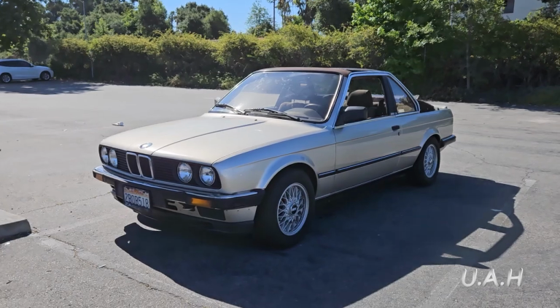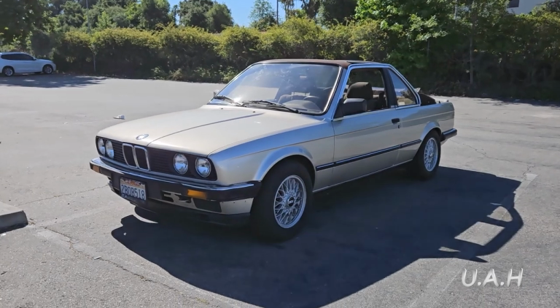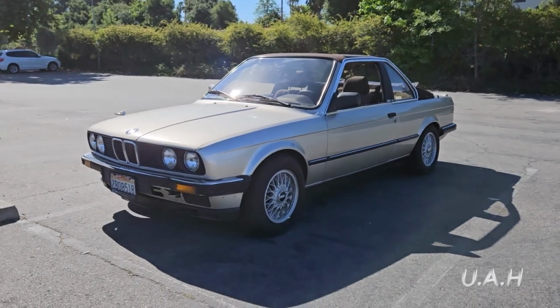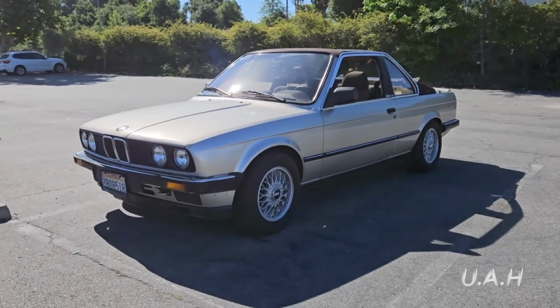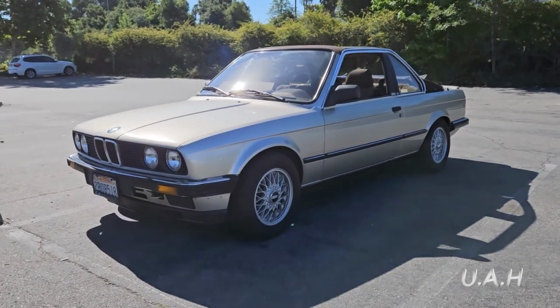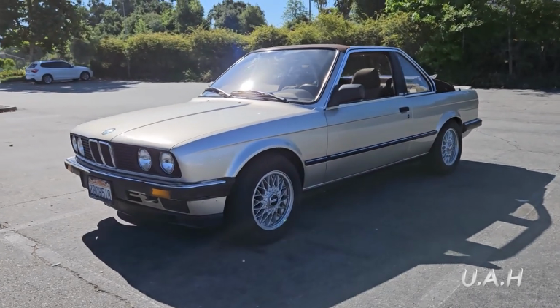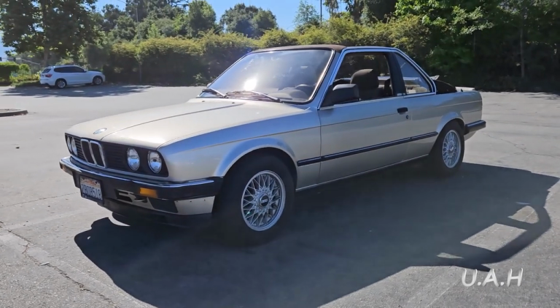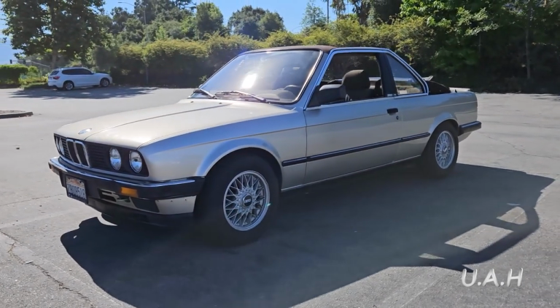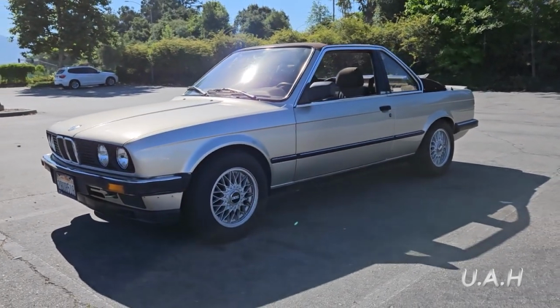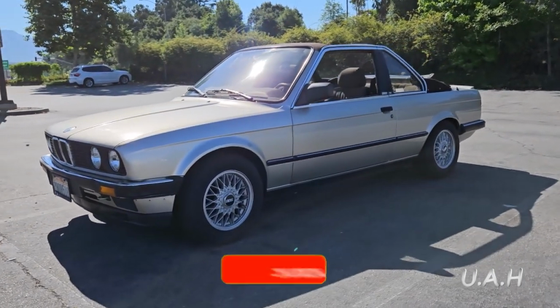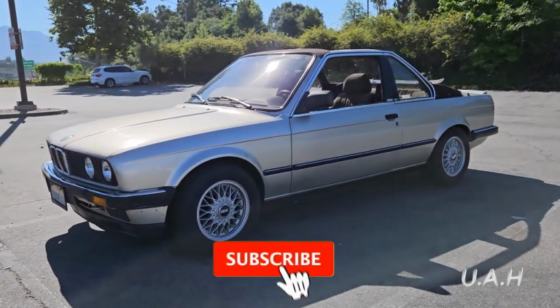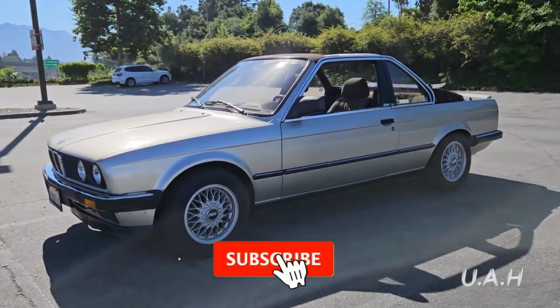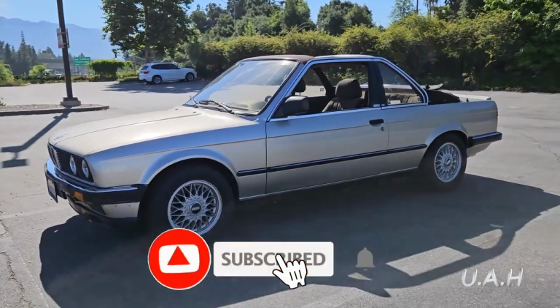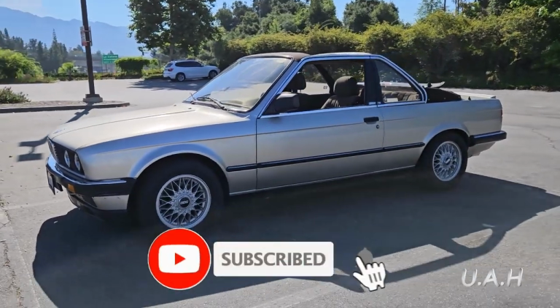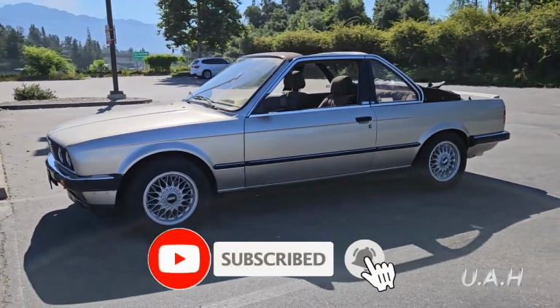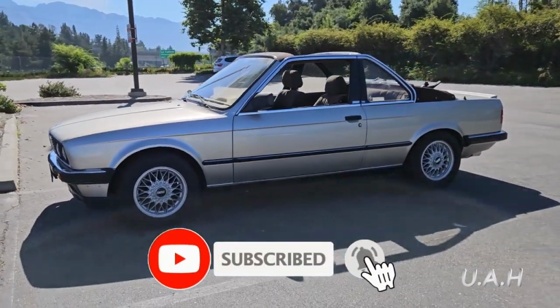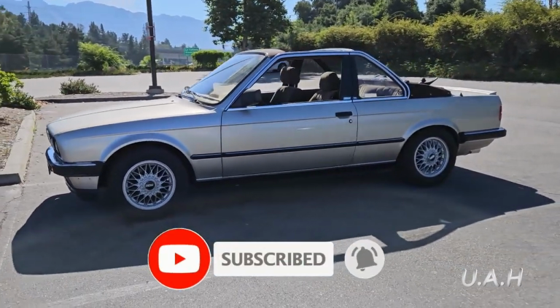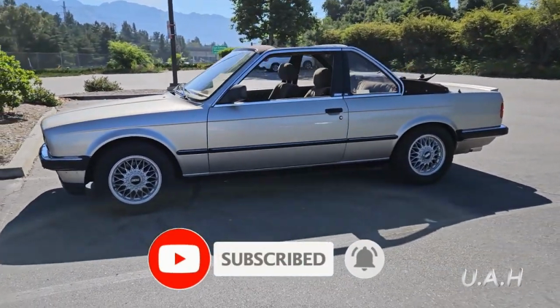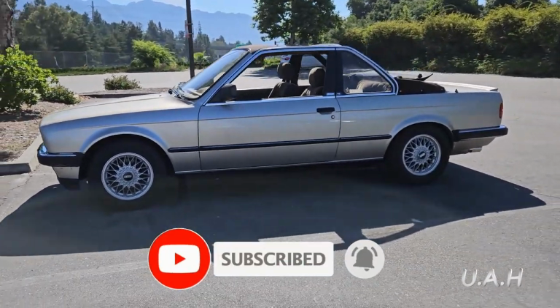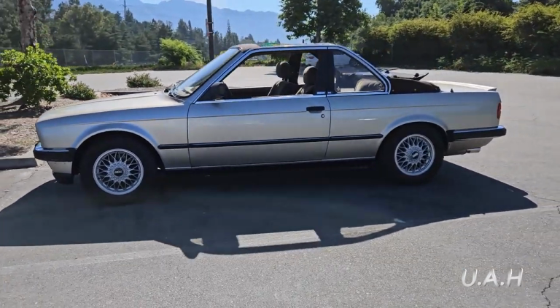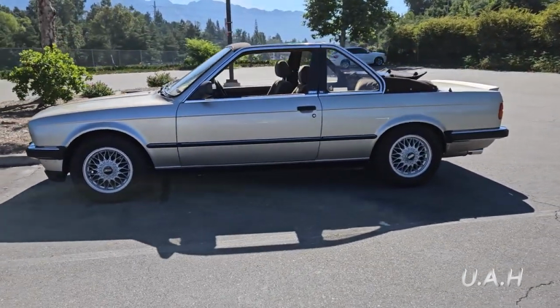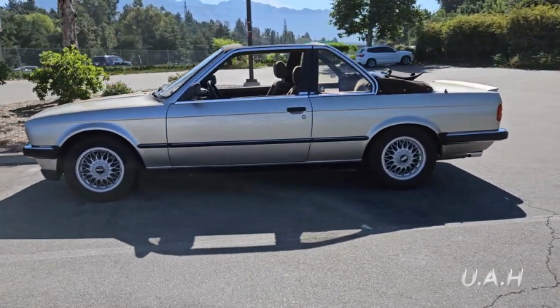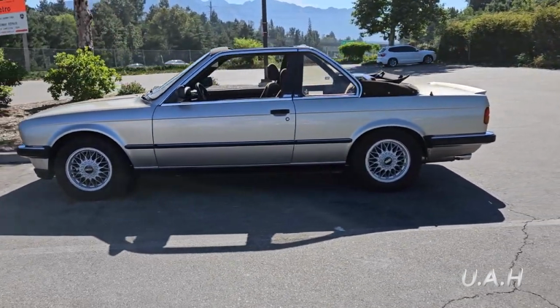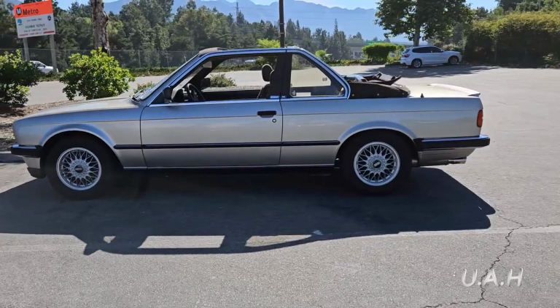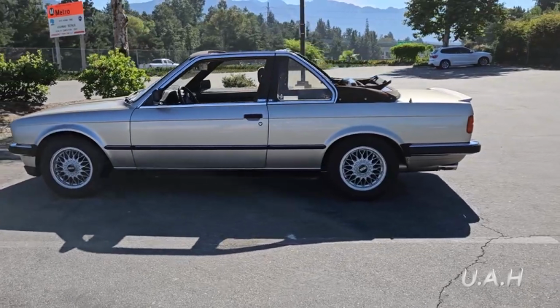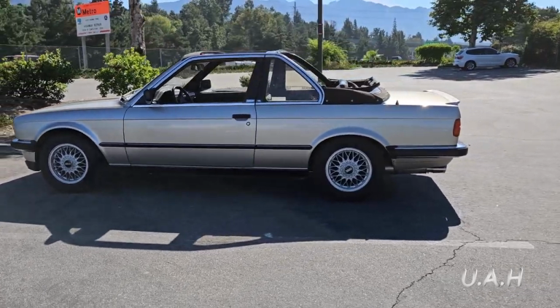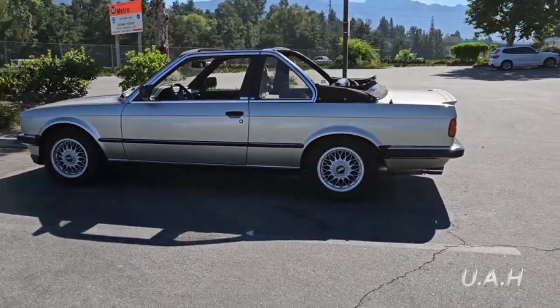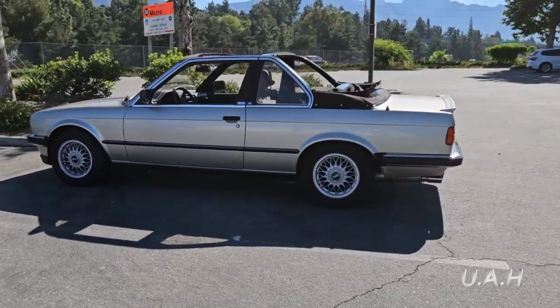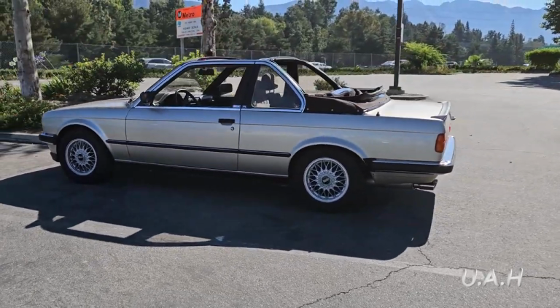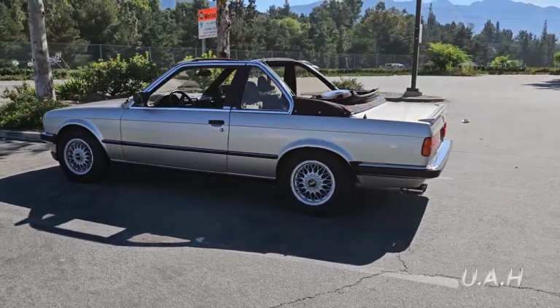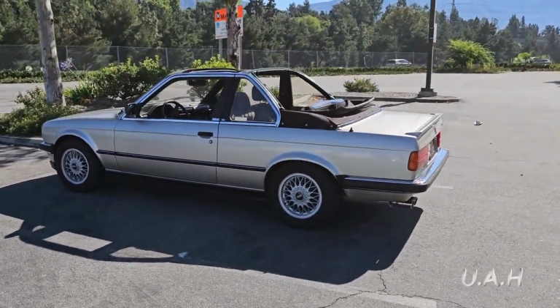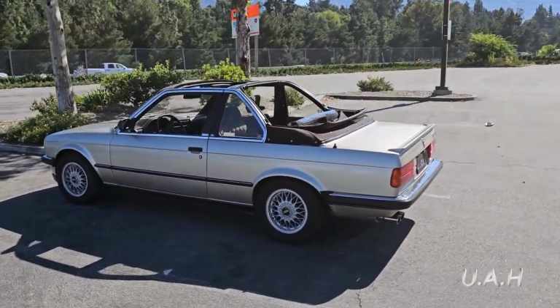Welcome to Unique Auto Hunter. Here I found another unique car for you. Please subscribe and support this channel to go out and find unique cars for you so you can watch and learn about them. This is a 1988 BMW 325 E30 Bauer.